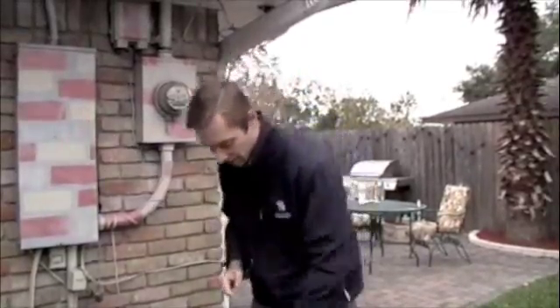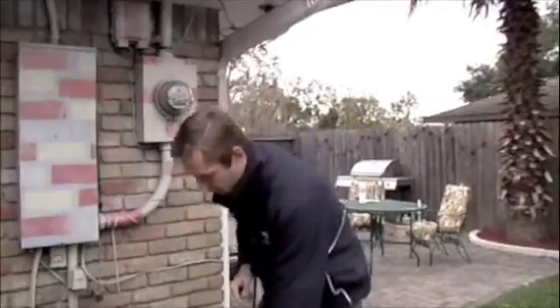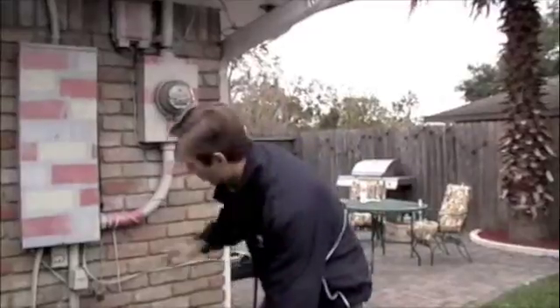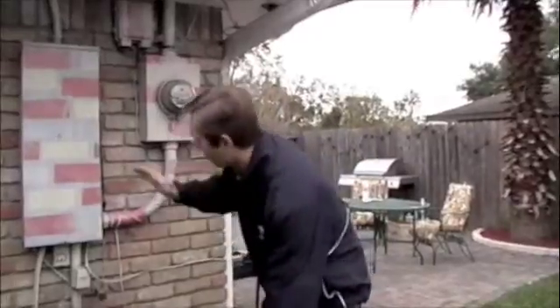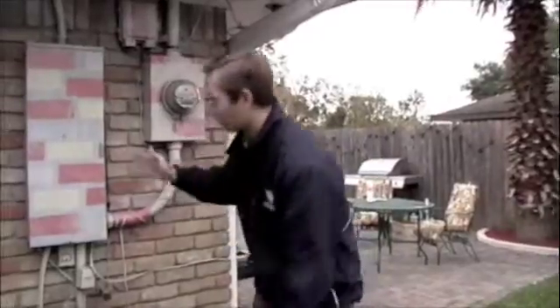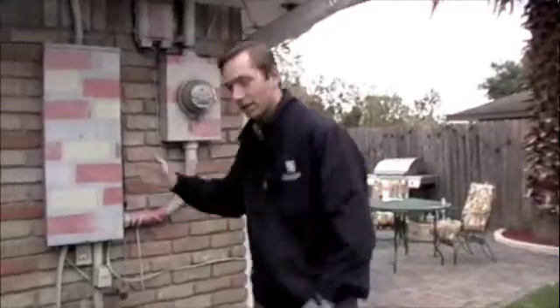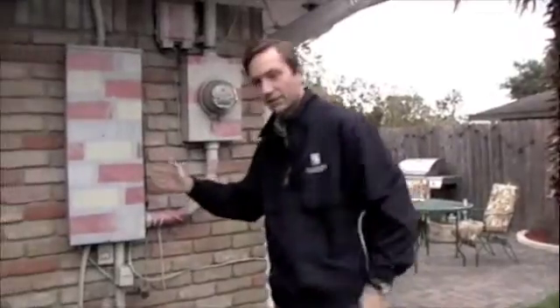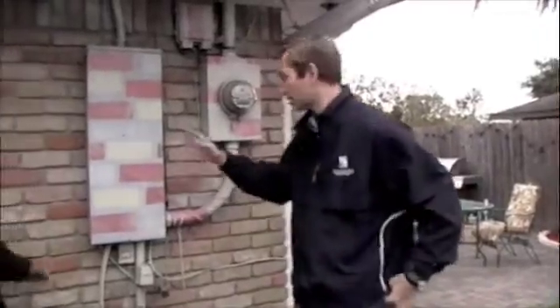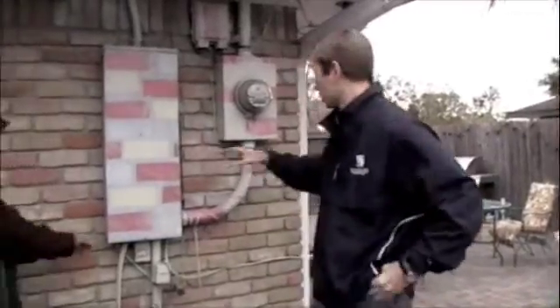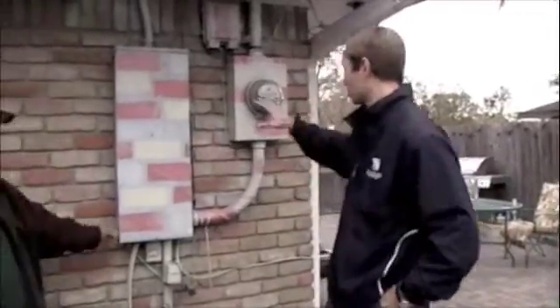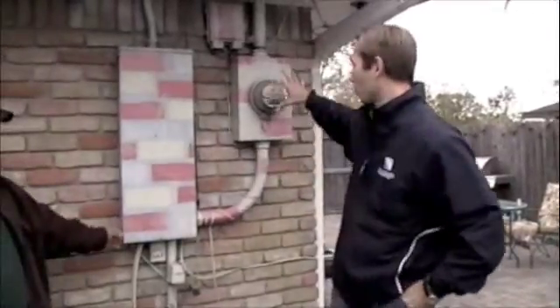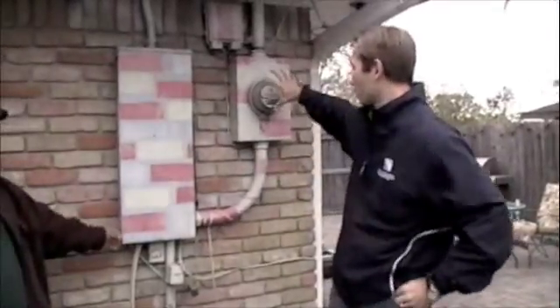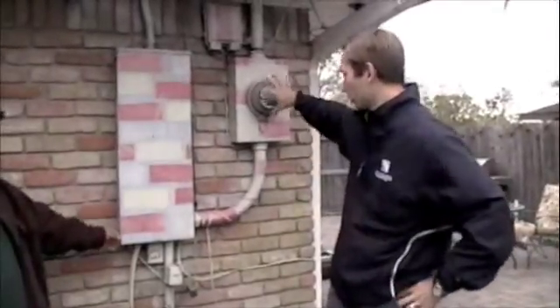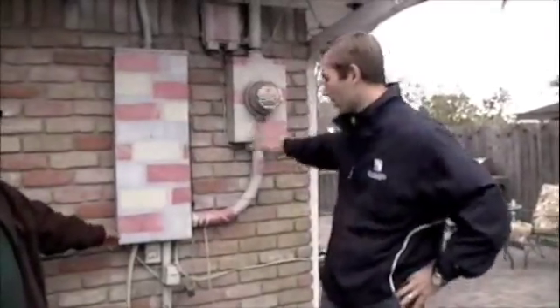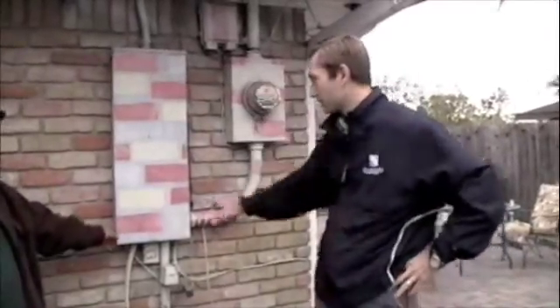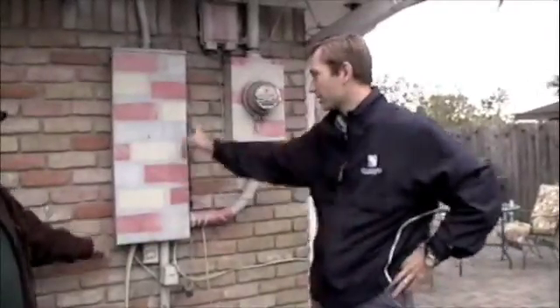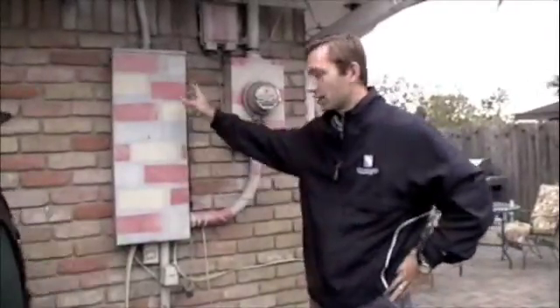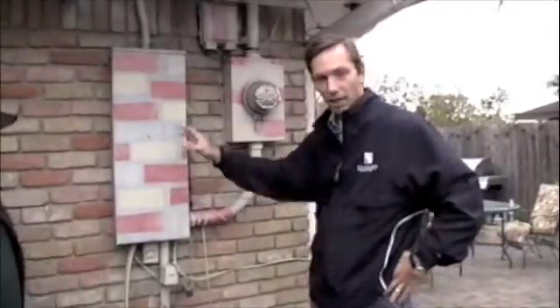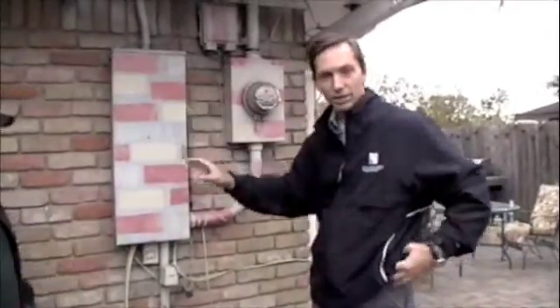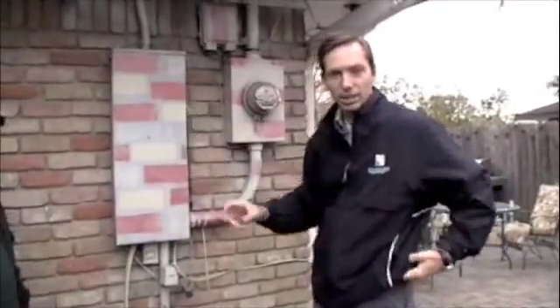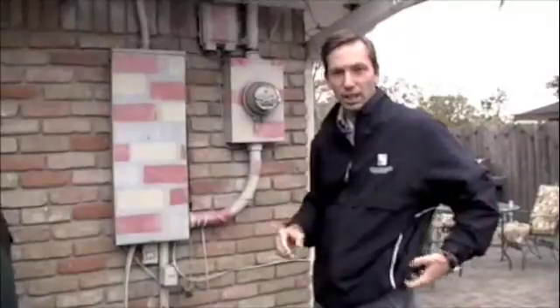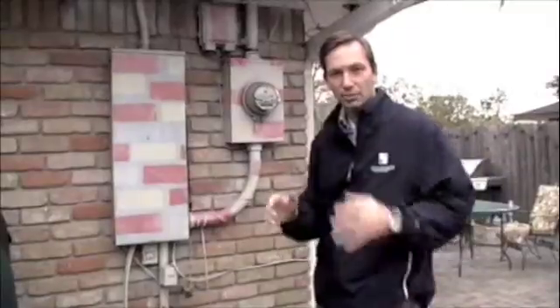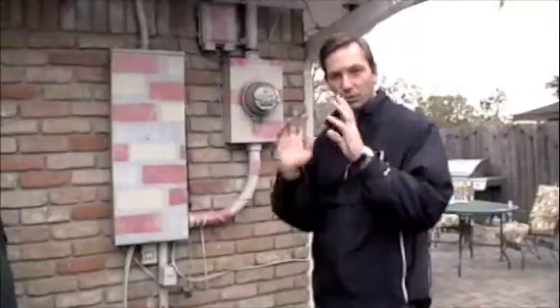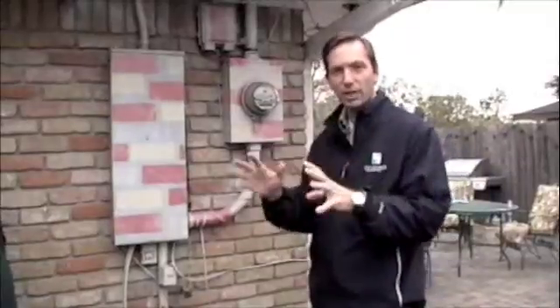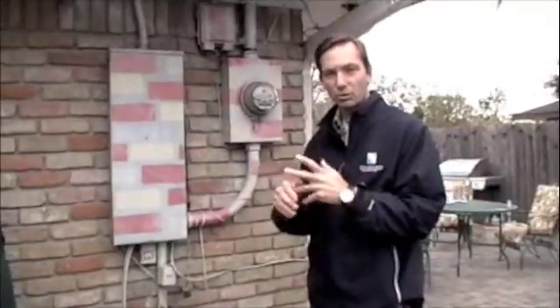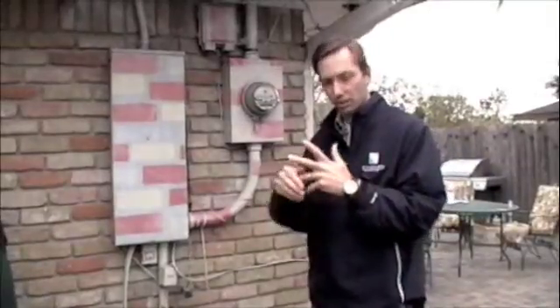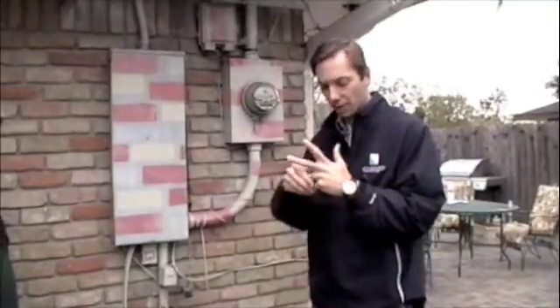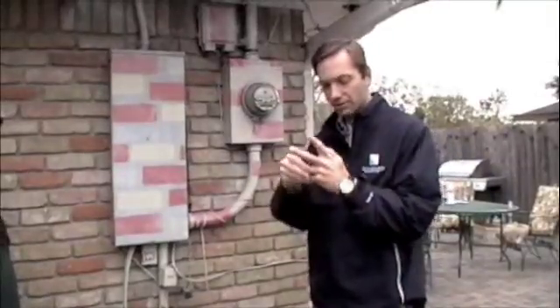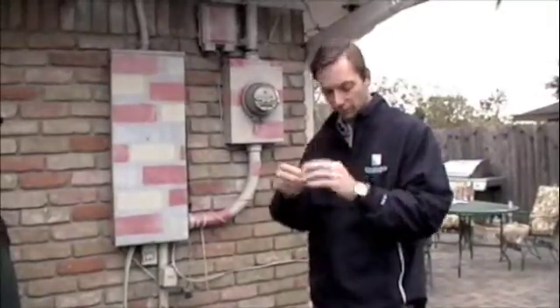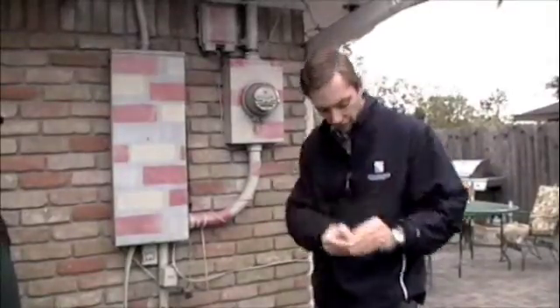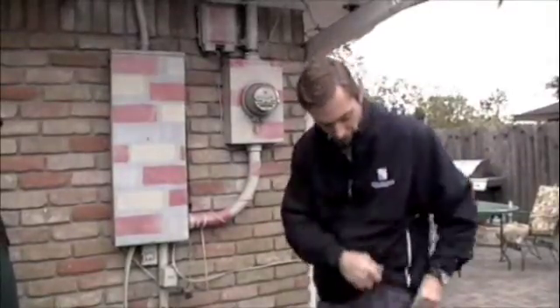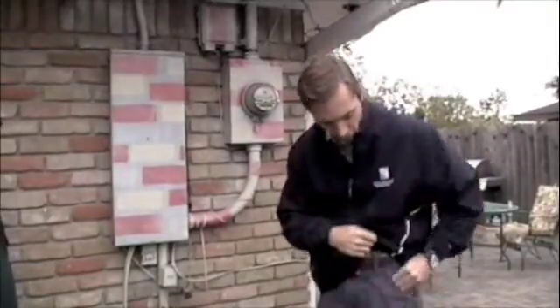Let's first look at the breaker box. This is a typical one. The meter is here and feeds into the breaker box. Before you get into a breaker box, you want to take off any jewelry.